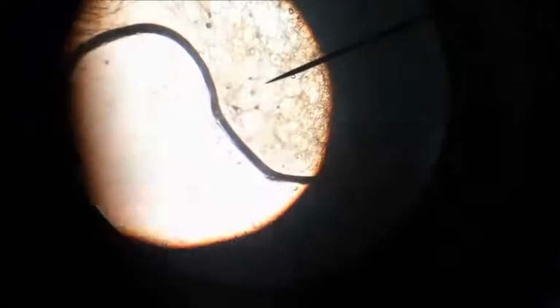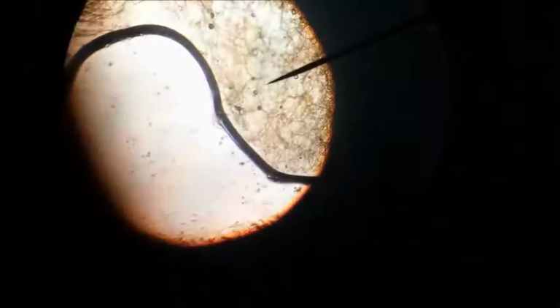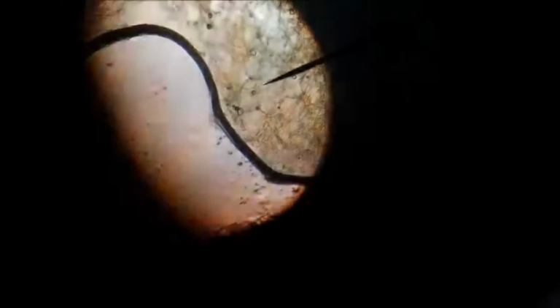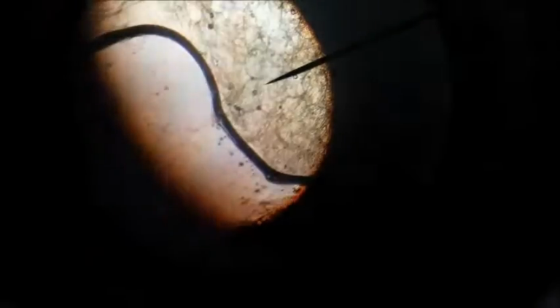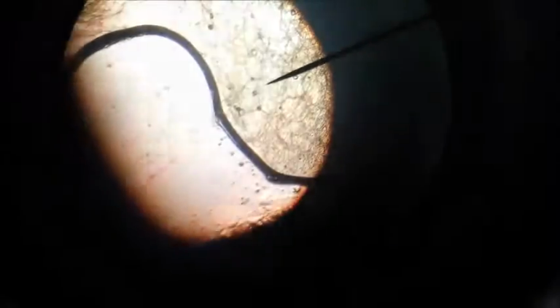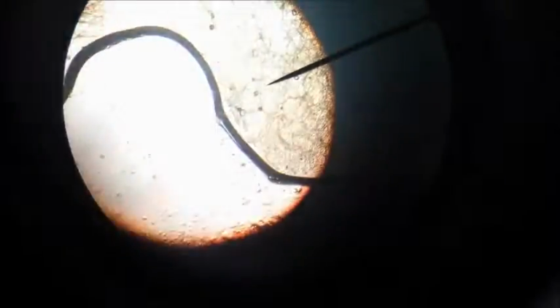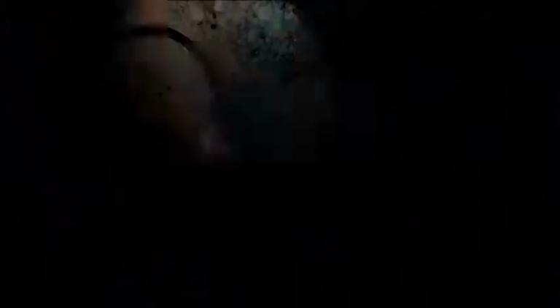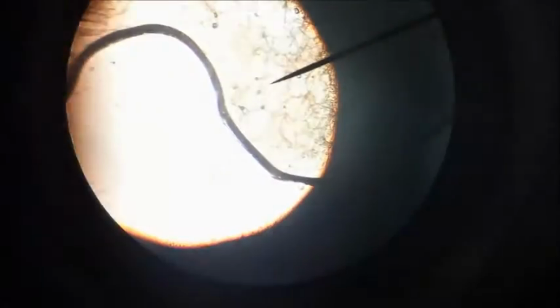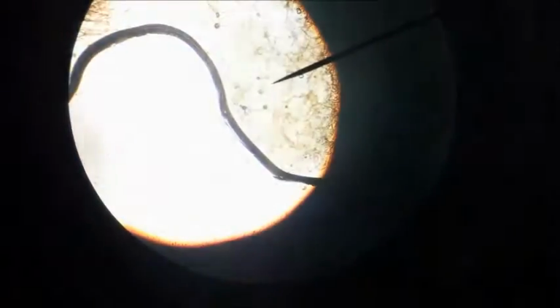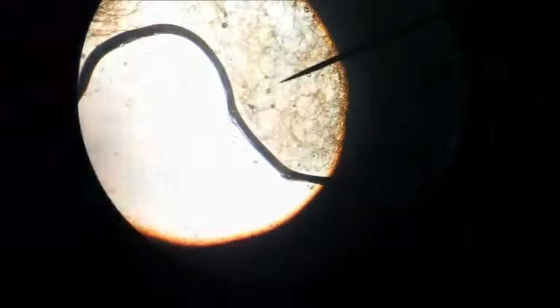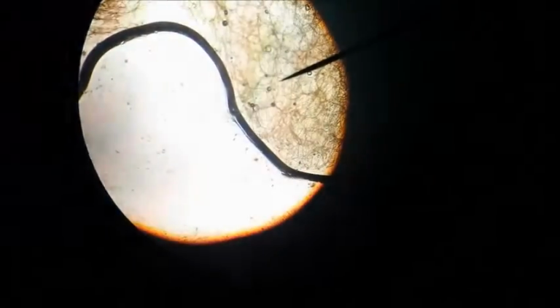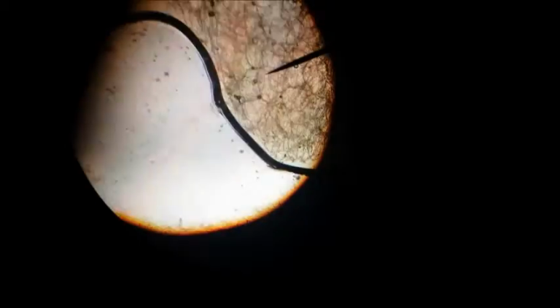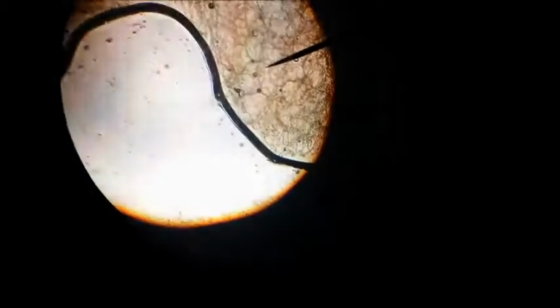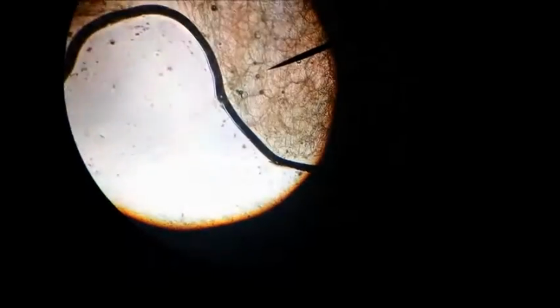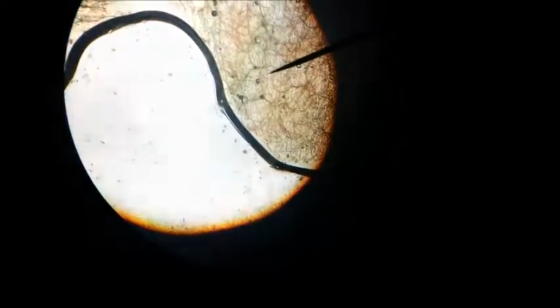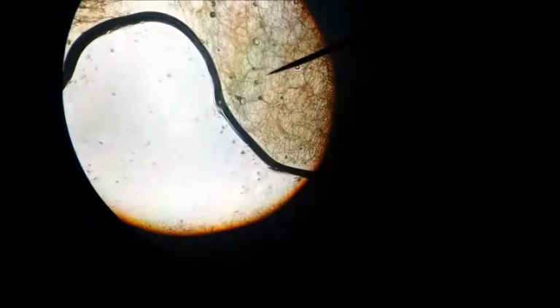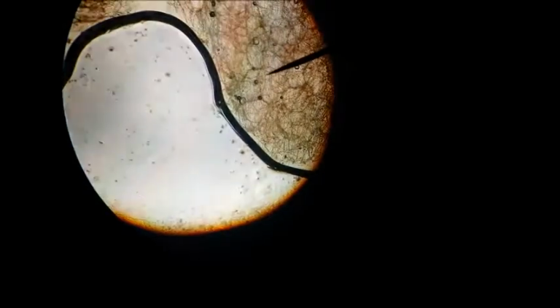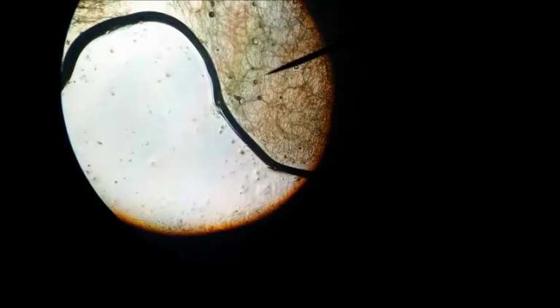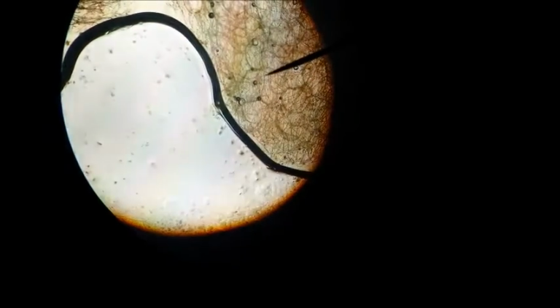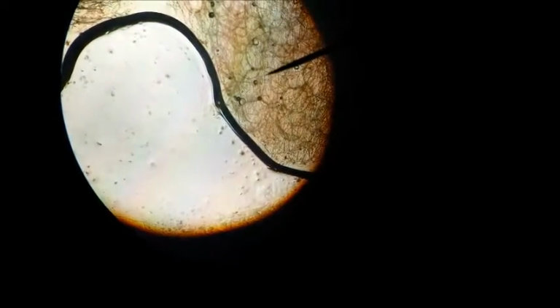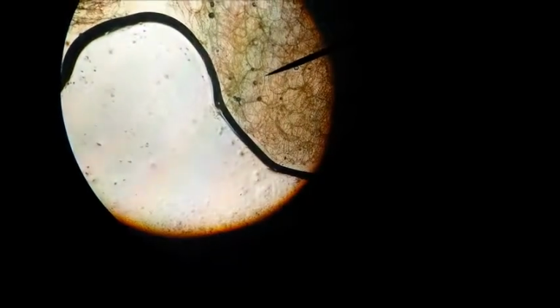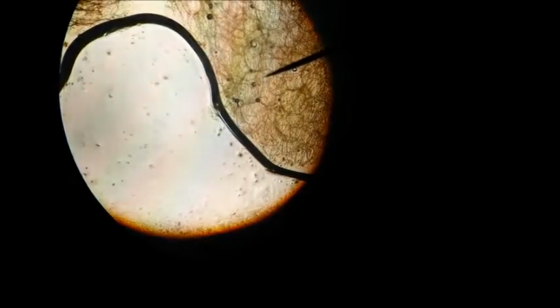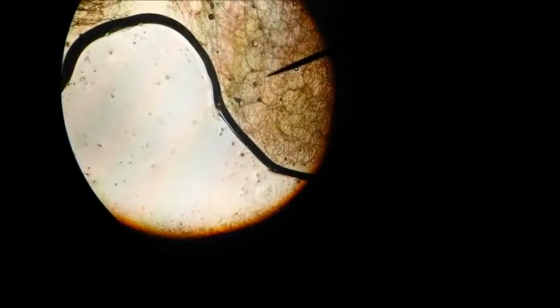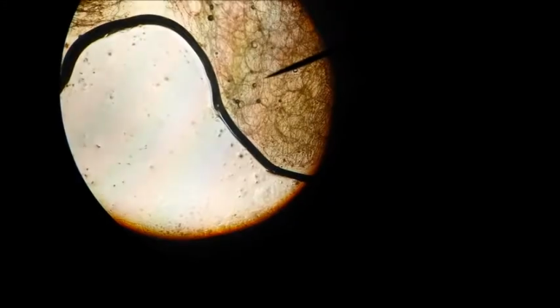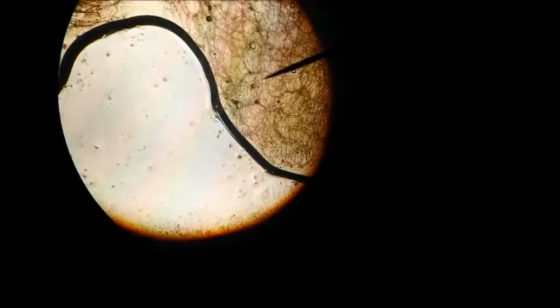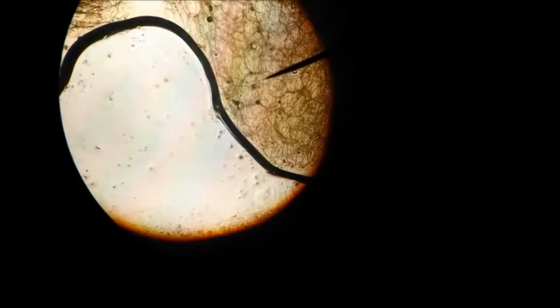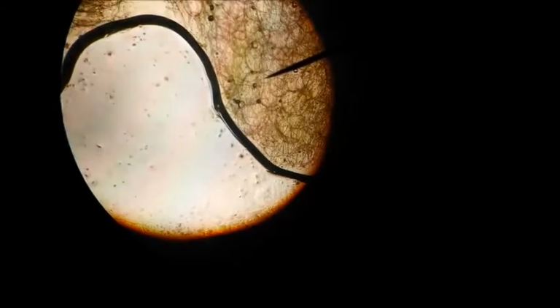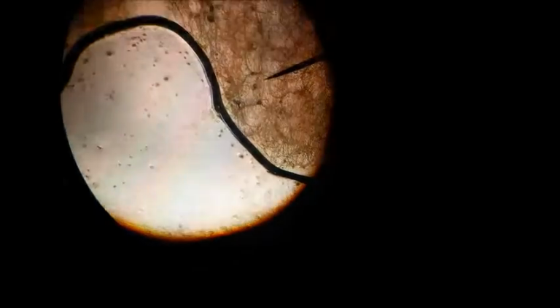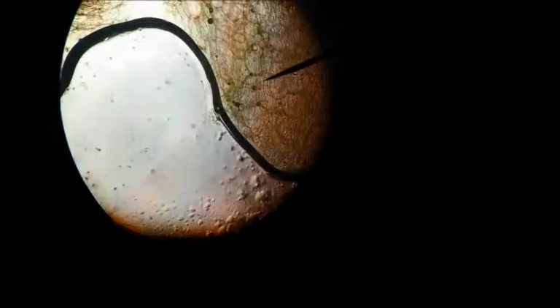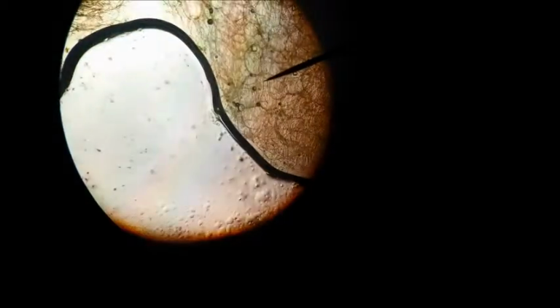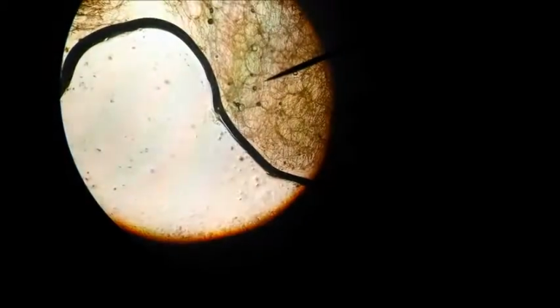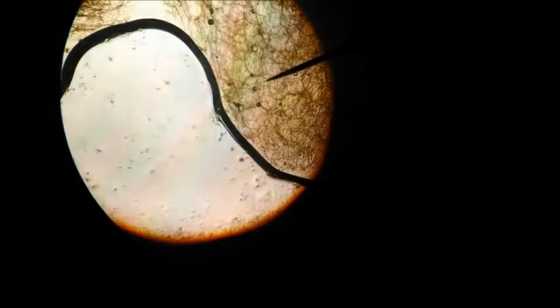This is 40x magnification. You can see a nice nucleus, and you can see multiple layers of cells here. That's good — it's a stable picture right there.